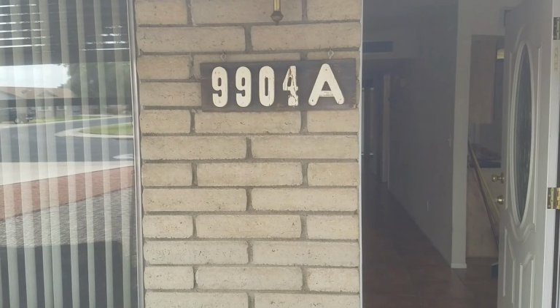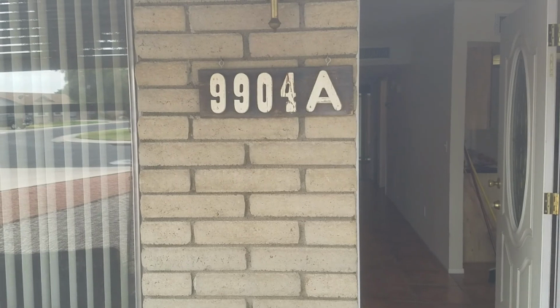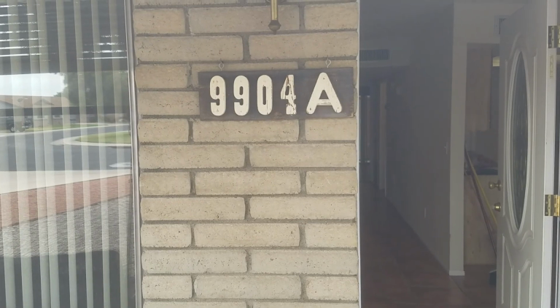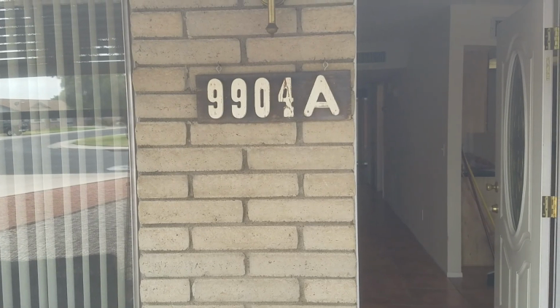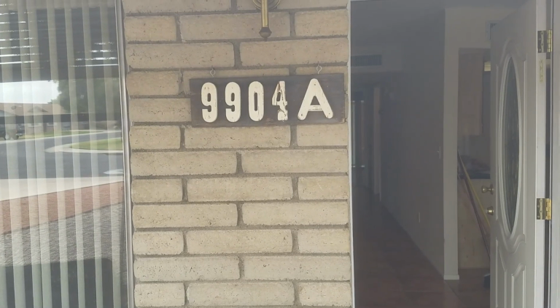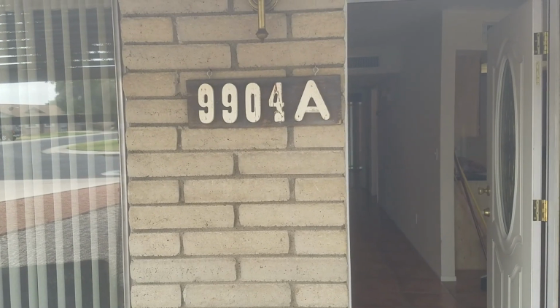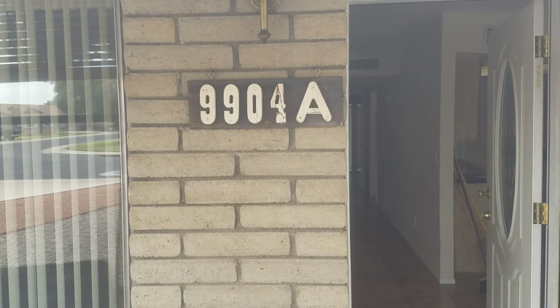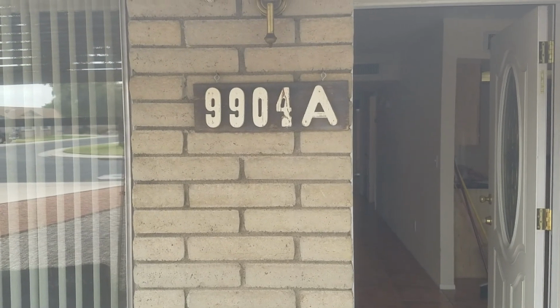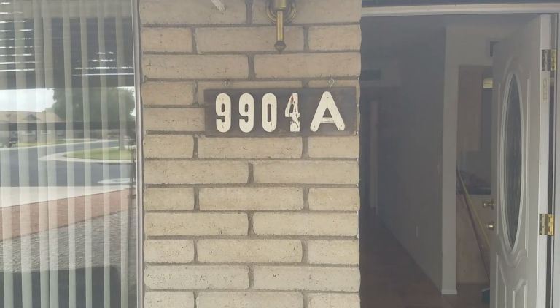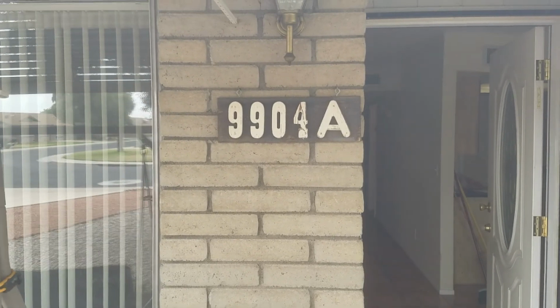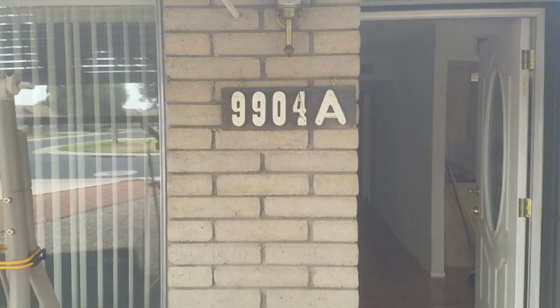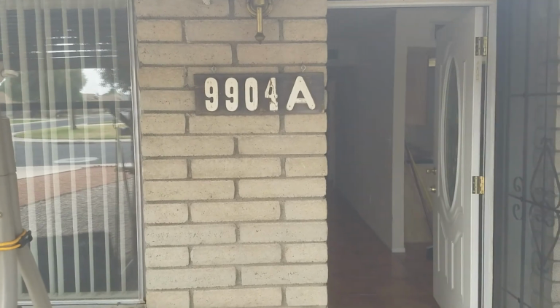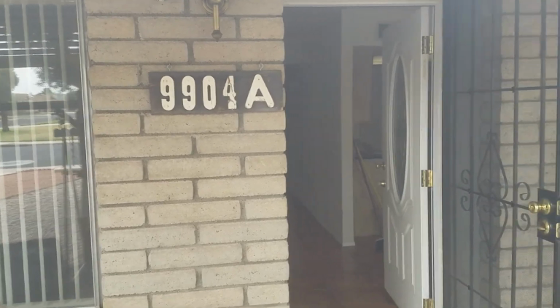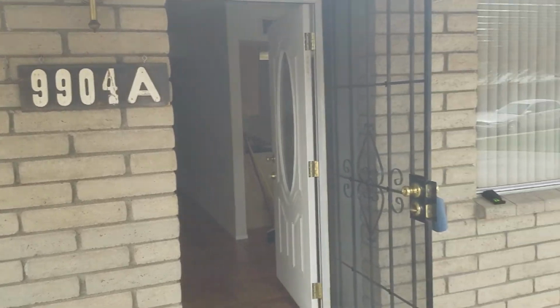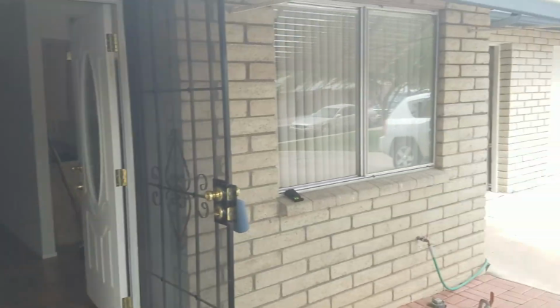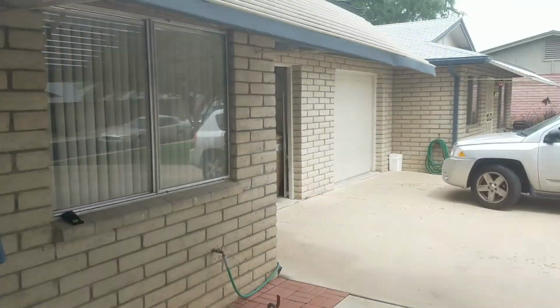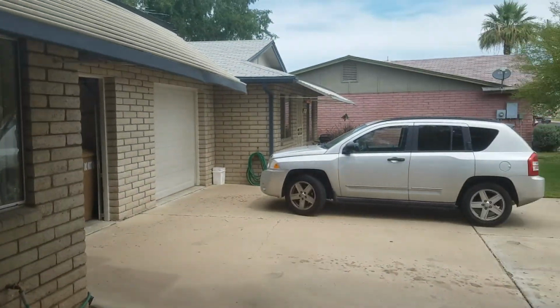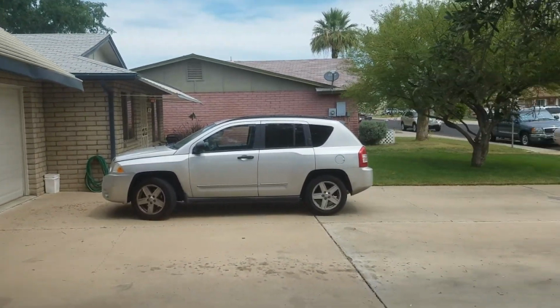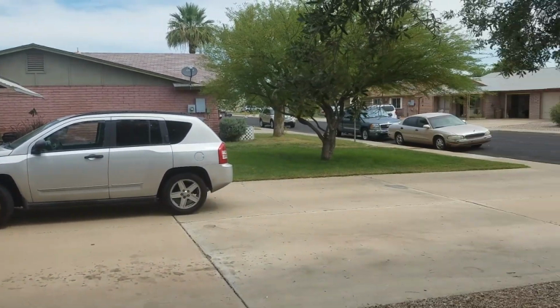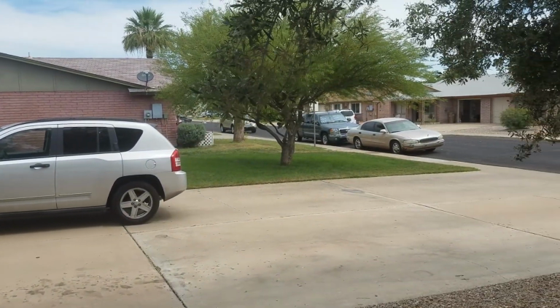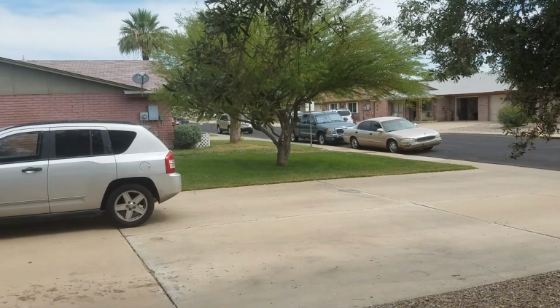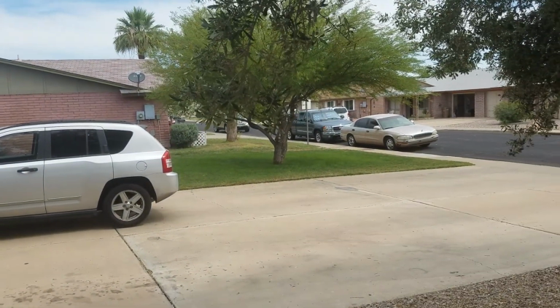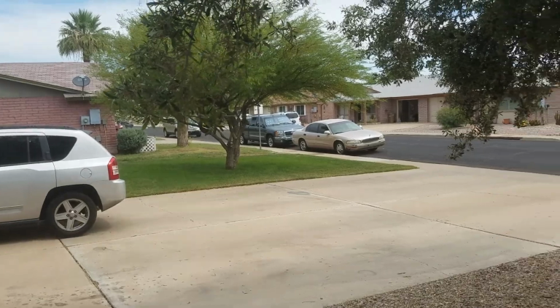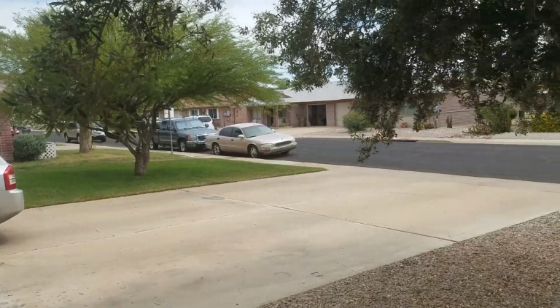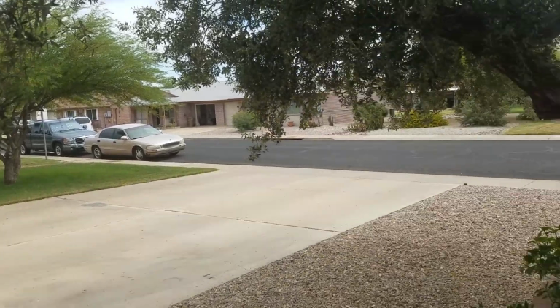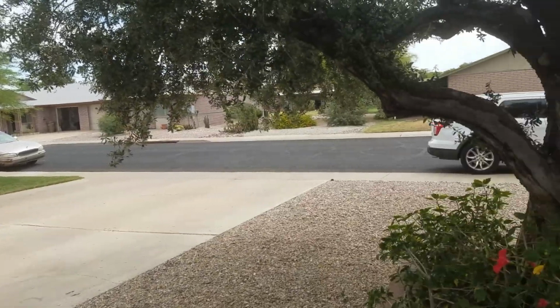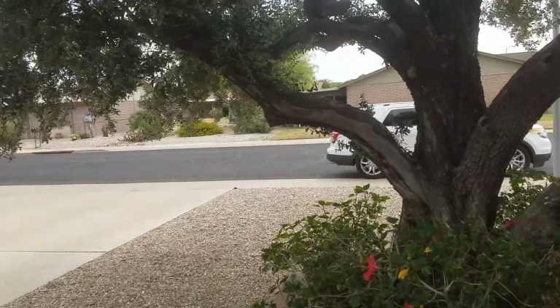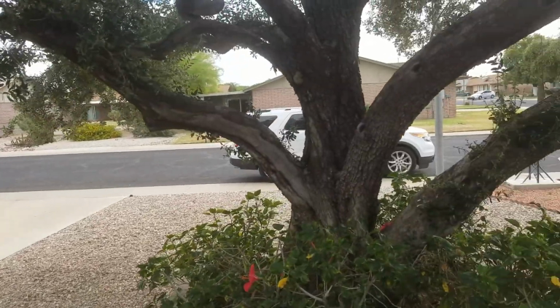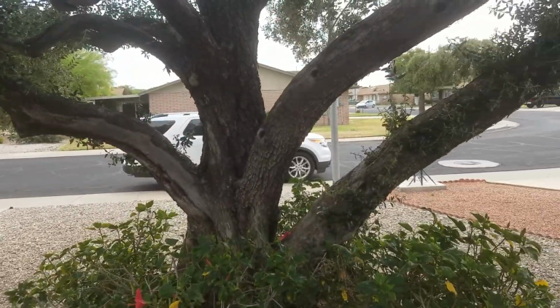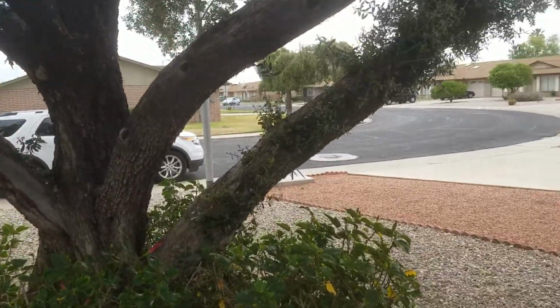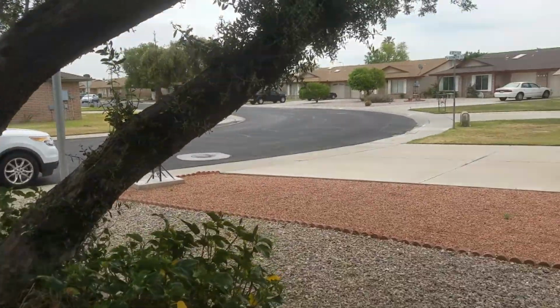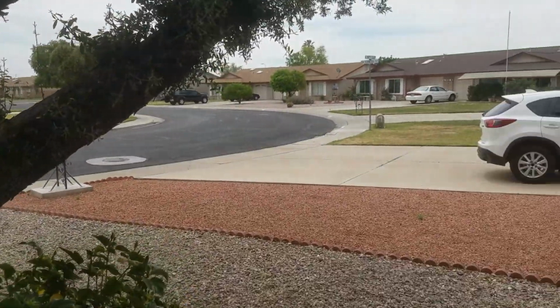Okay, it's about 10 till 11 a.m., 9904A North 97th Drive. Watch this. See, these are the slump block ones — they're nice. Nicest exterior right now.